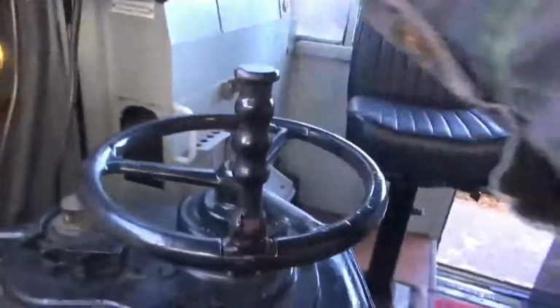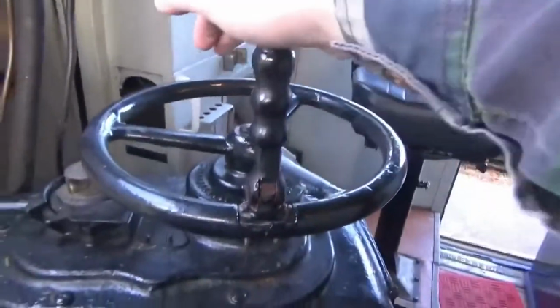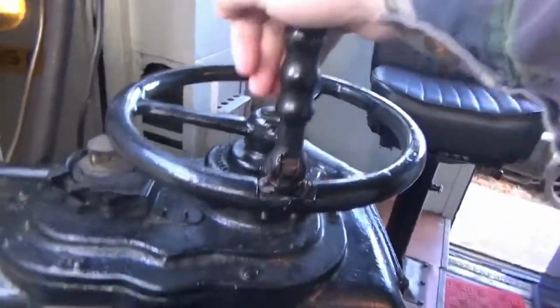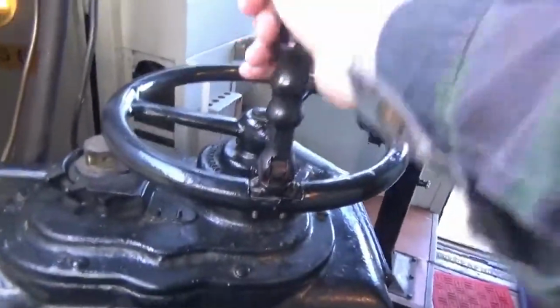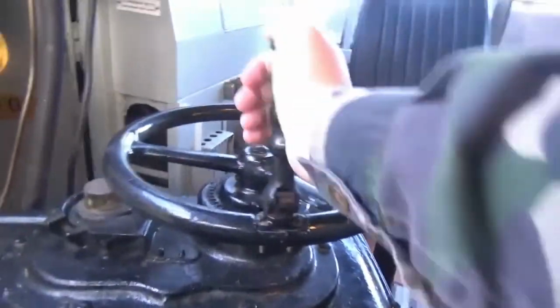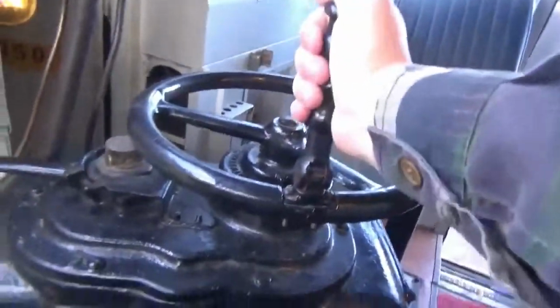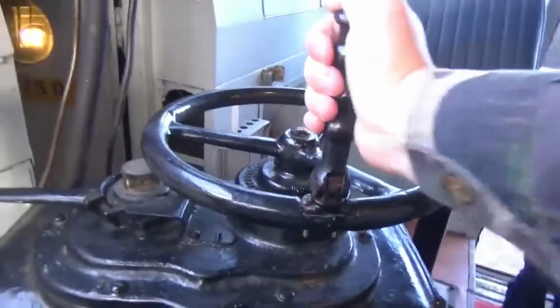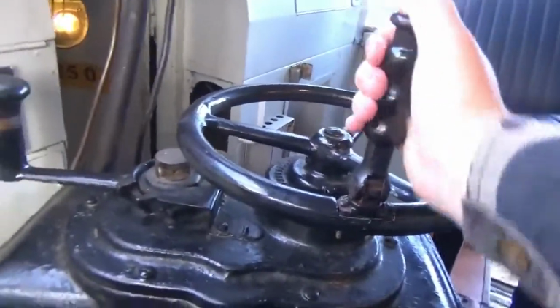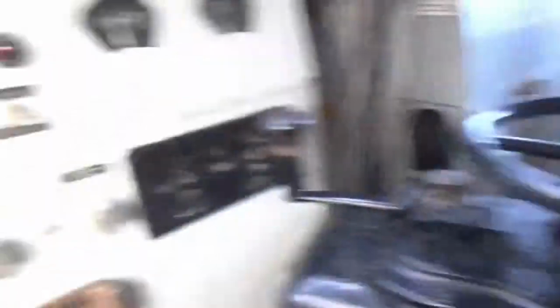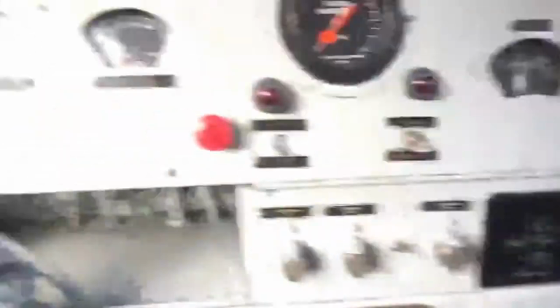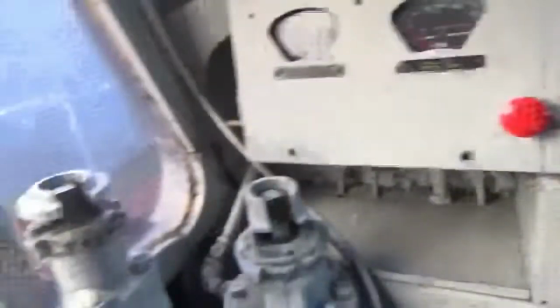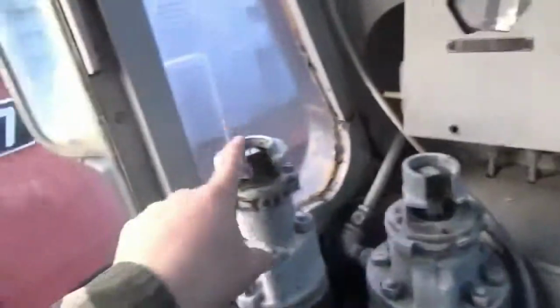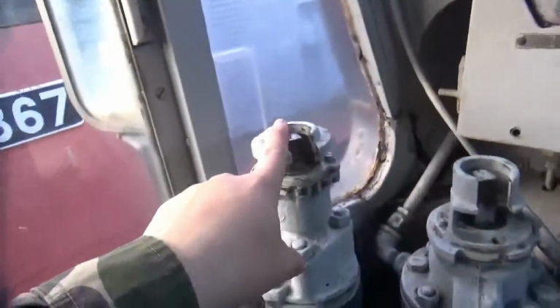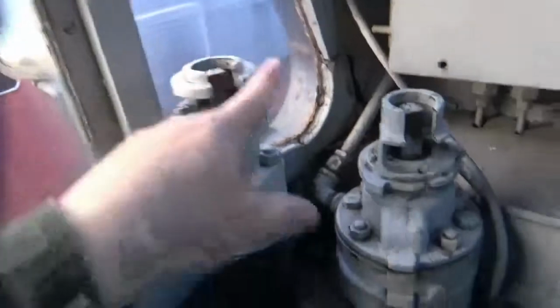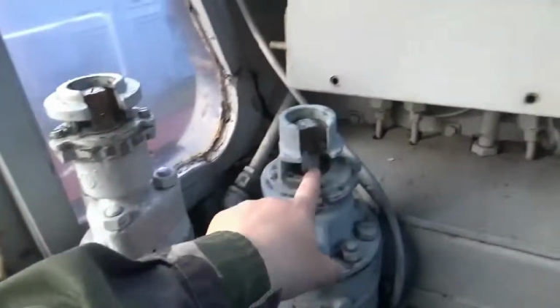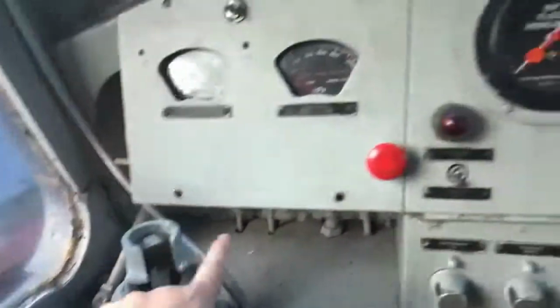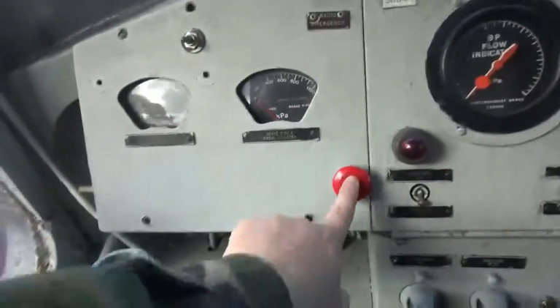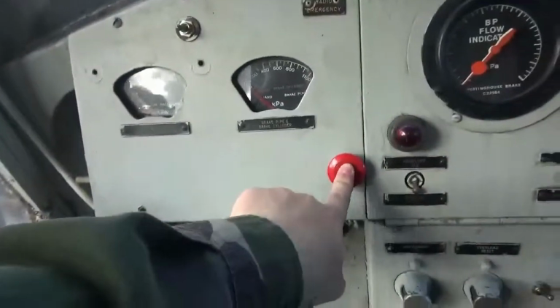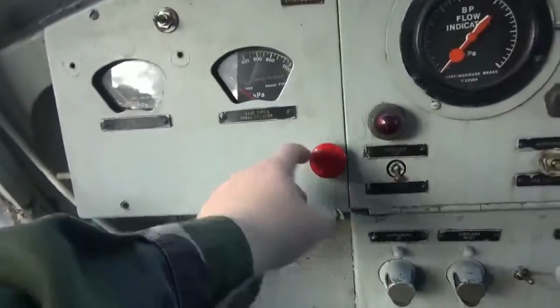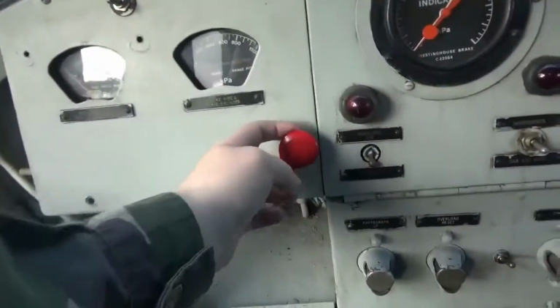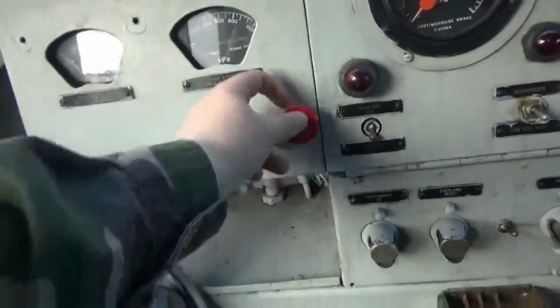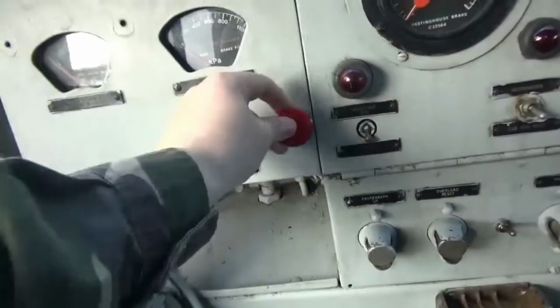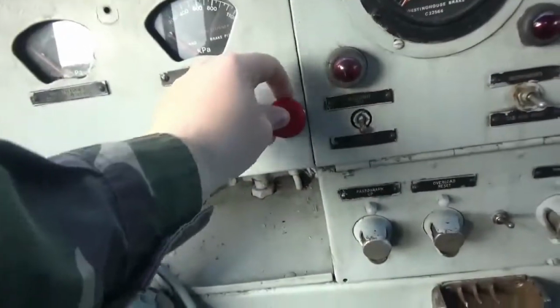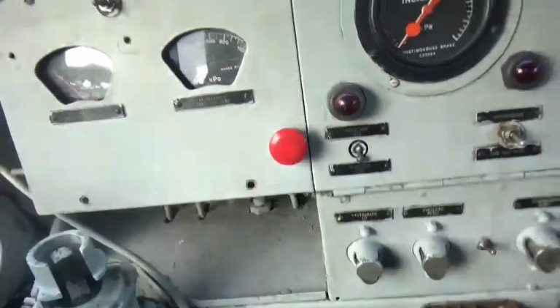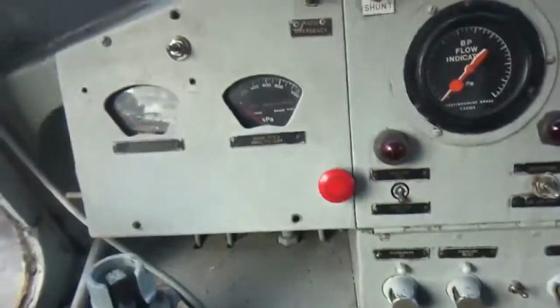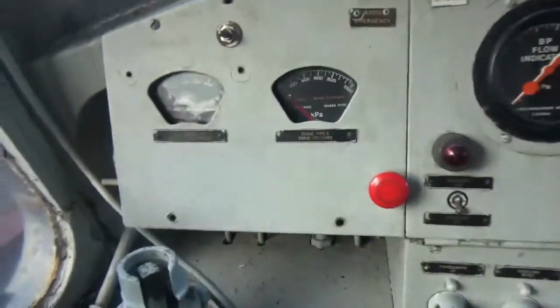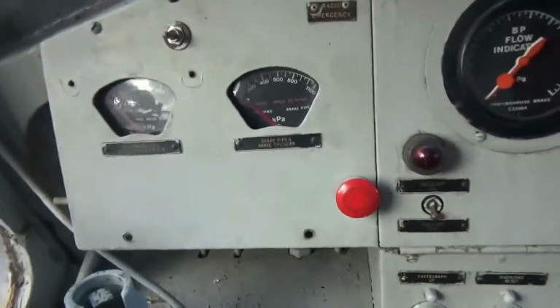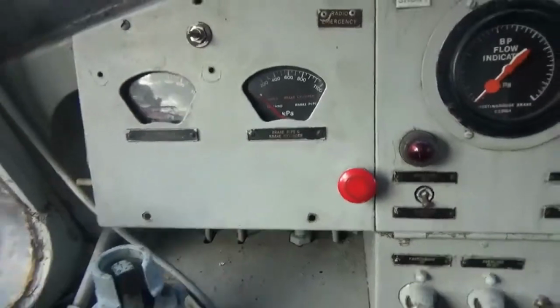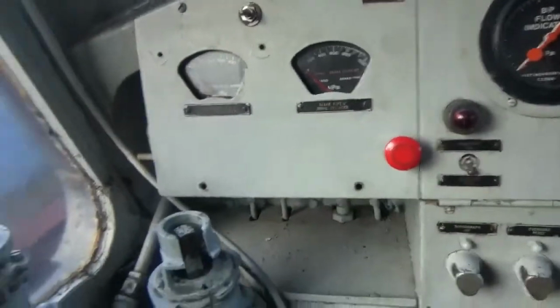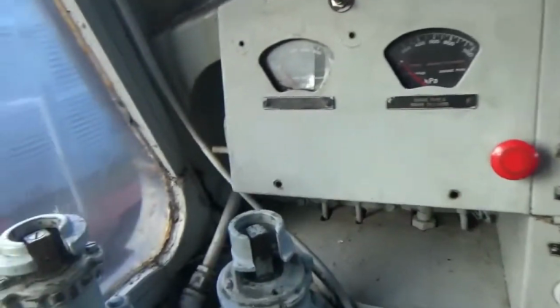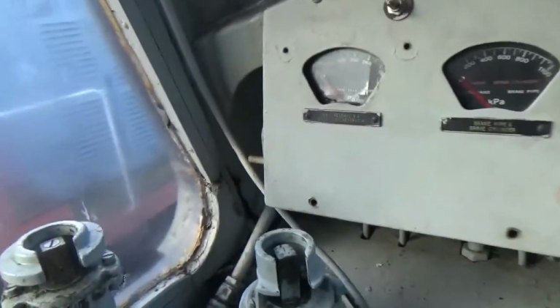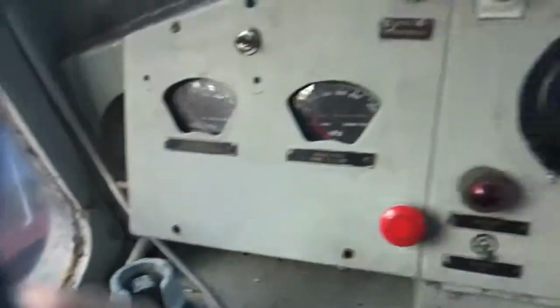This is the clutch — they pull and turn that to rev it up and make it move. This is the brakes. That's also the dead man's control switches — they press it when they need to stop the train.